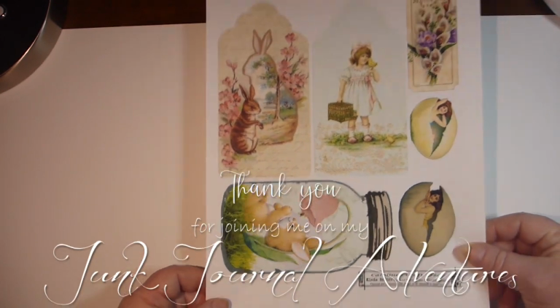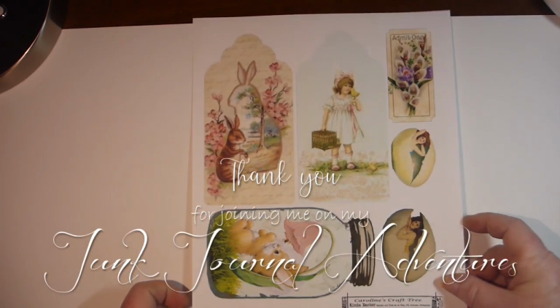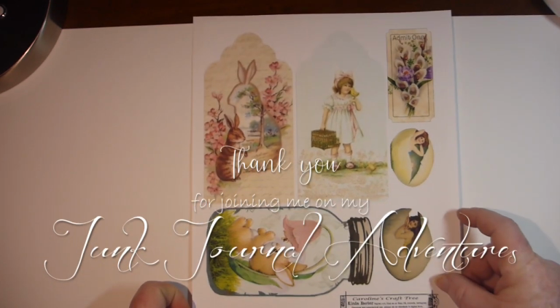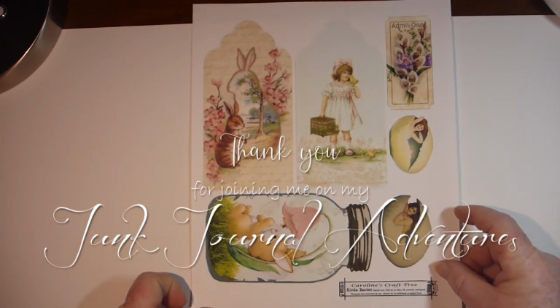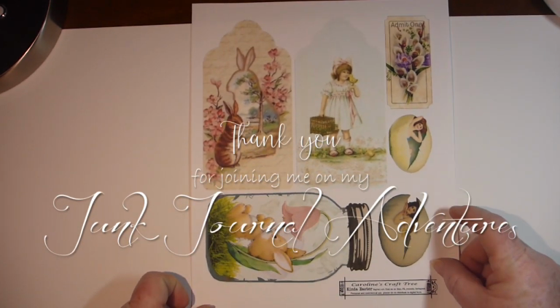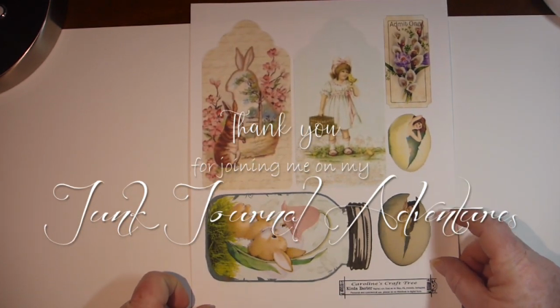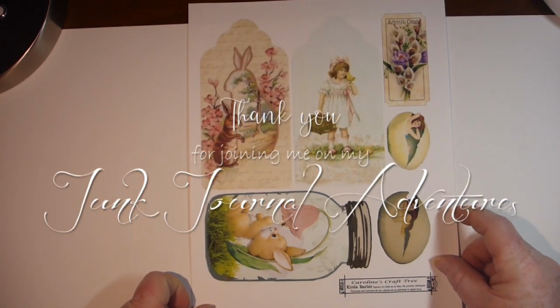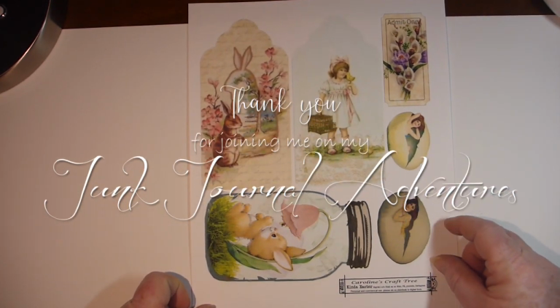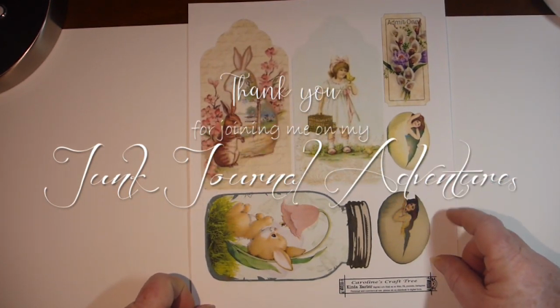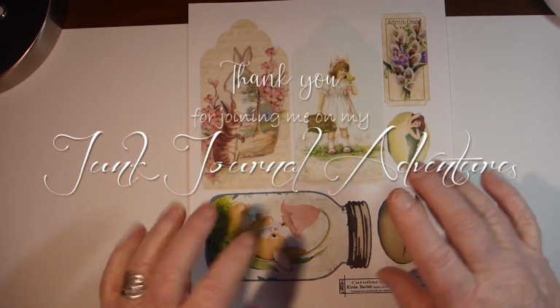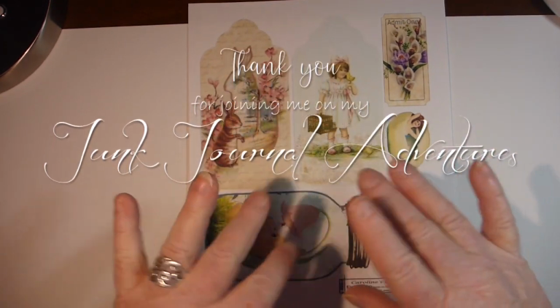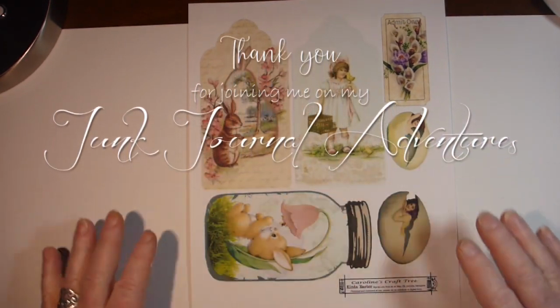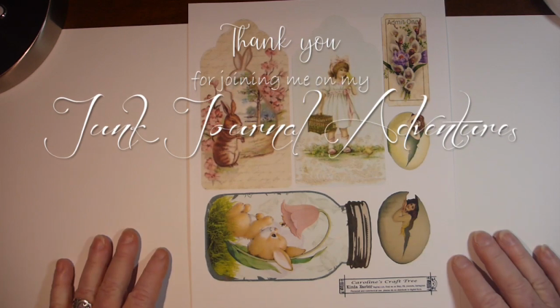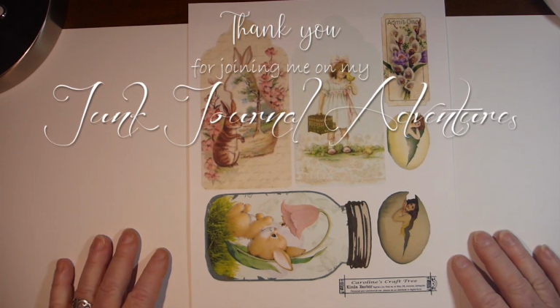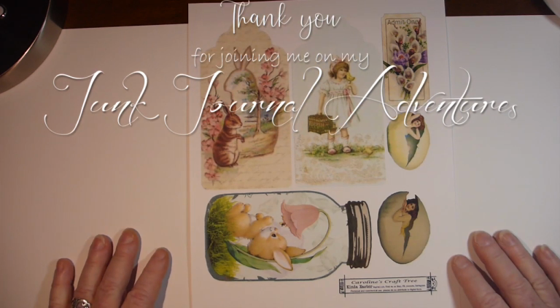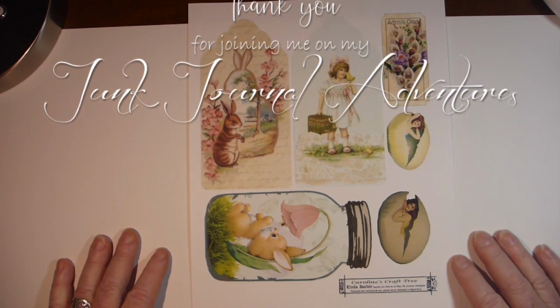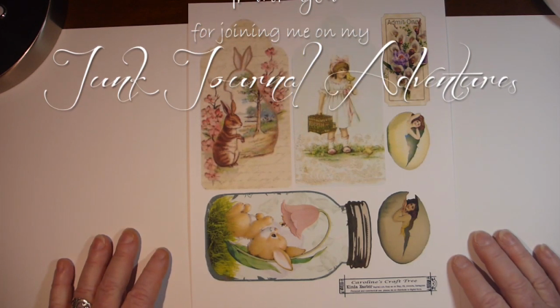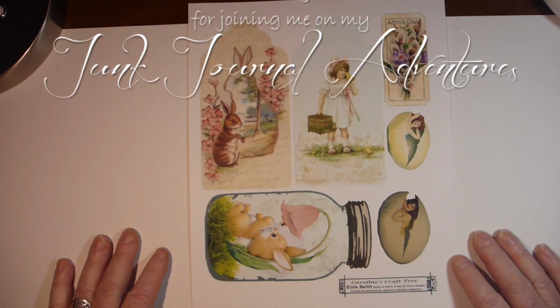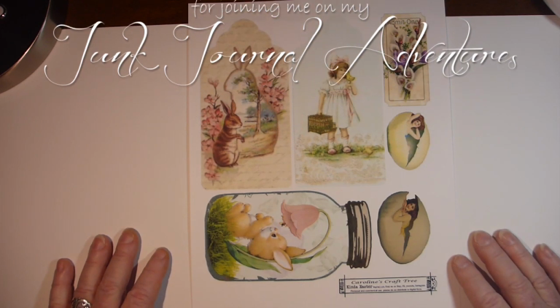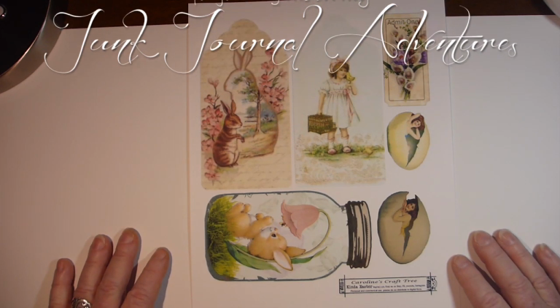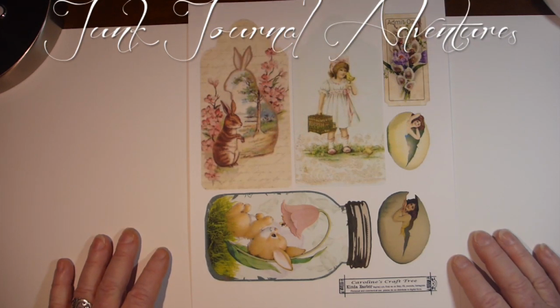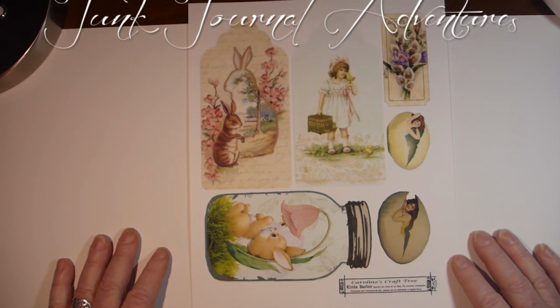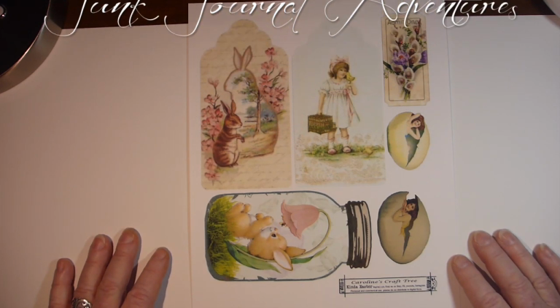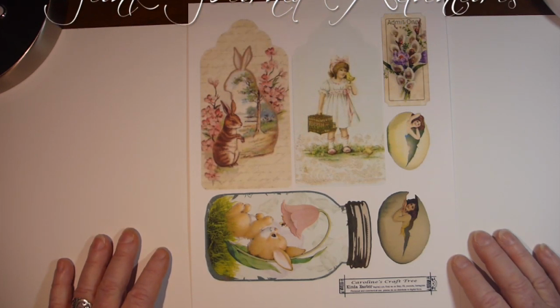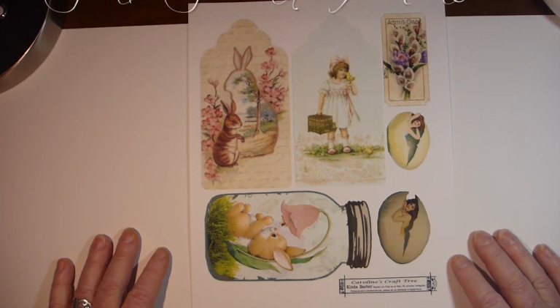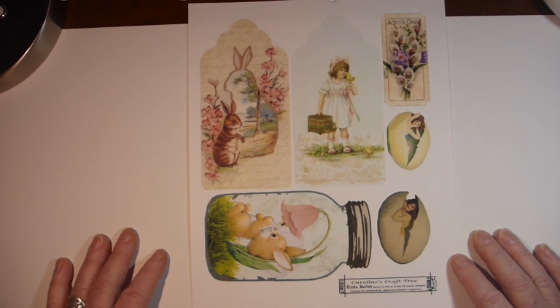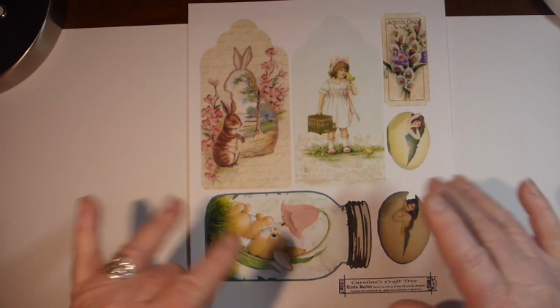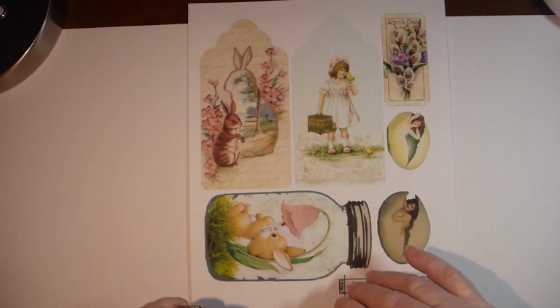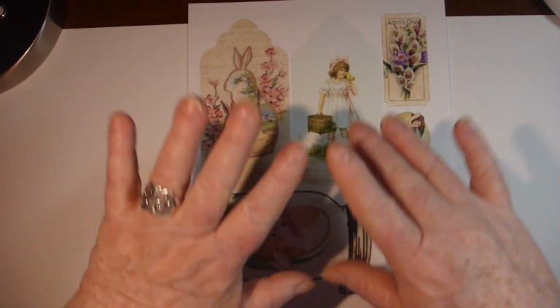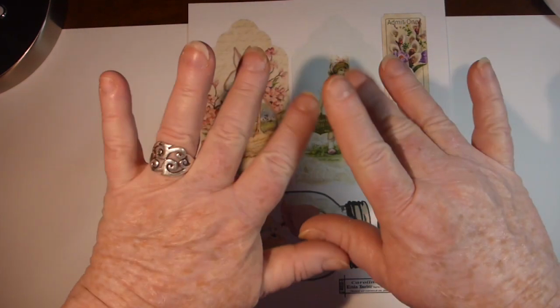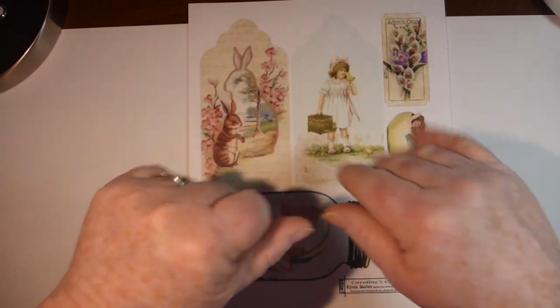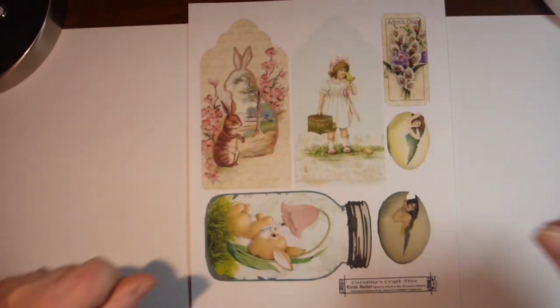Anyways, I hope you enjoy this video and this digital kit. I'll leave links below for different things. Have a great day — thanks for watching.